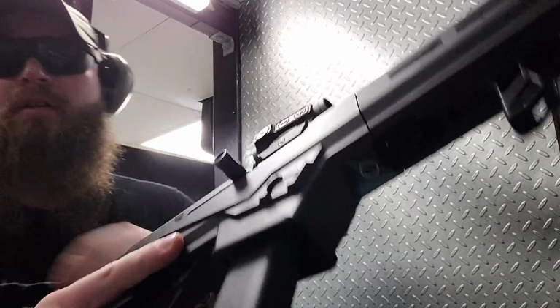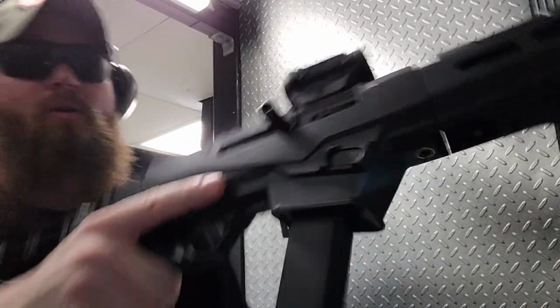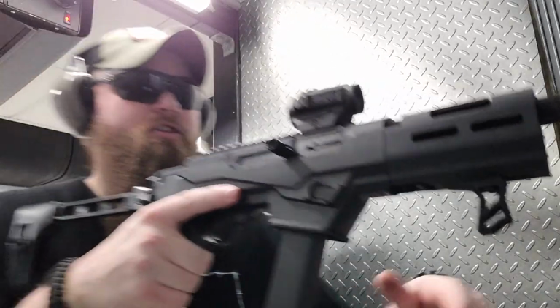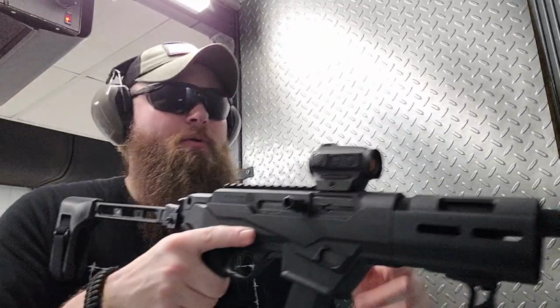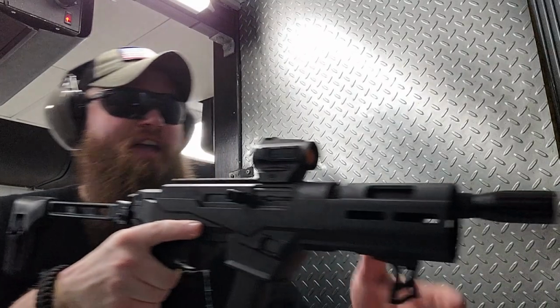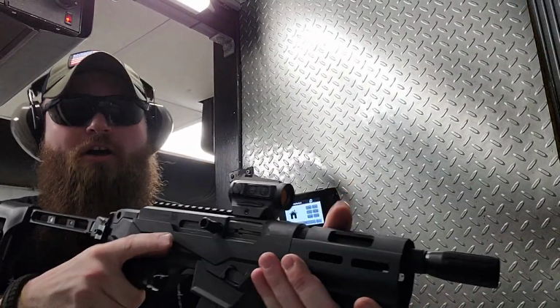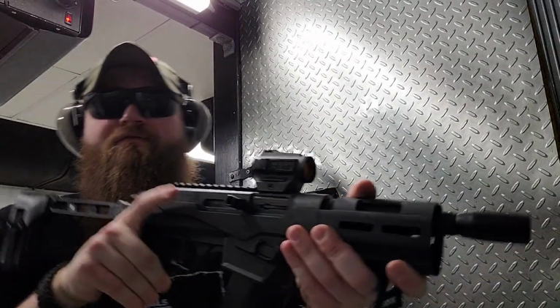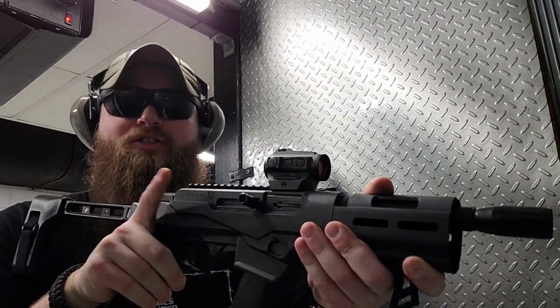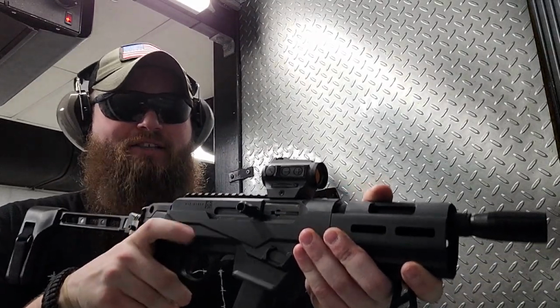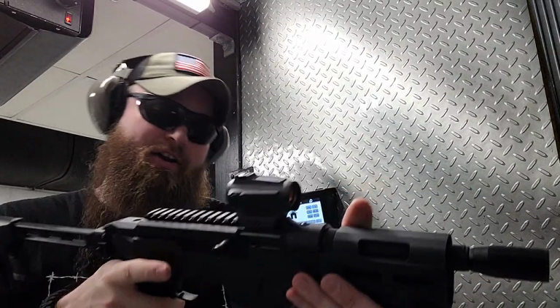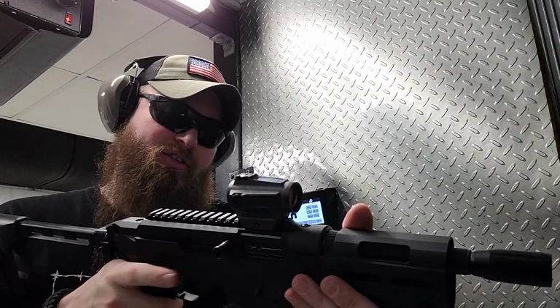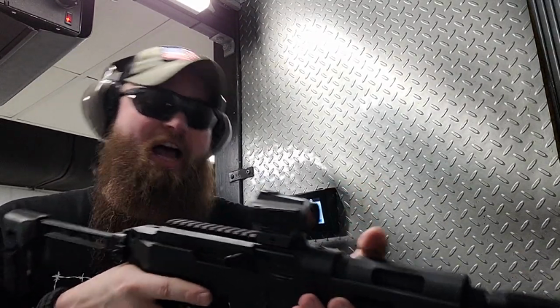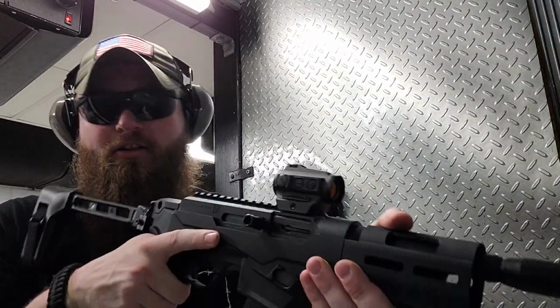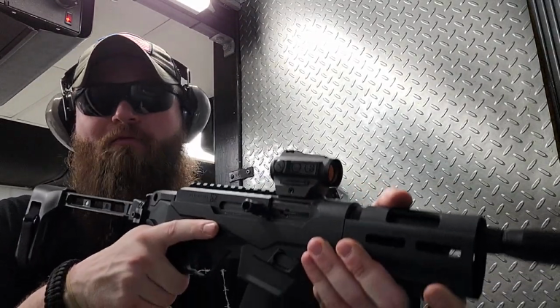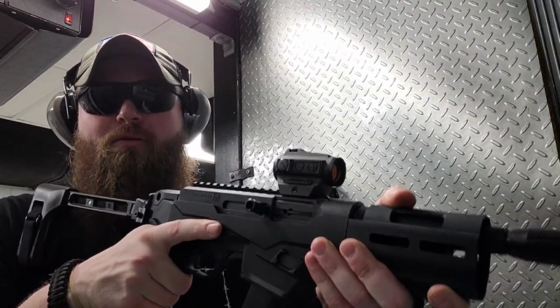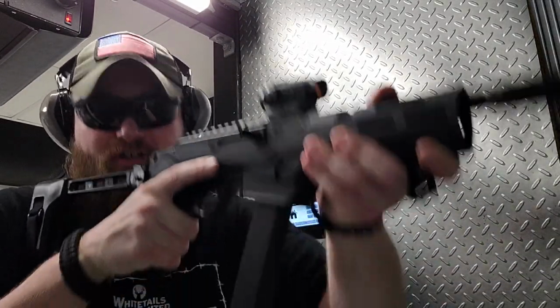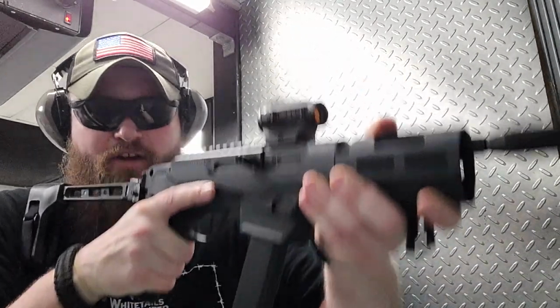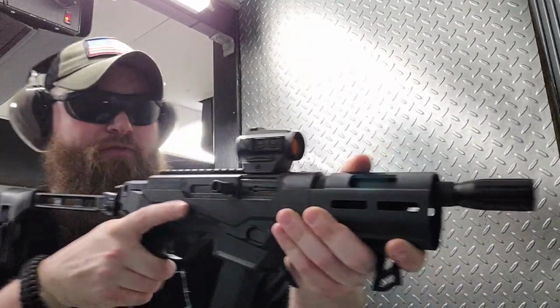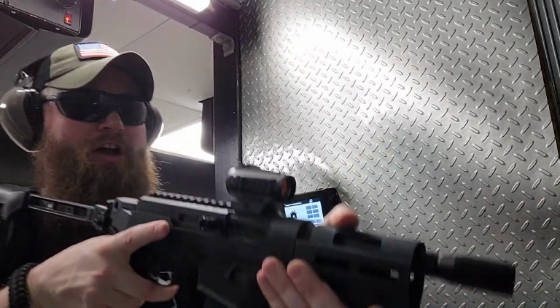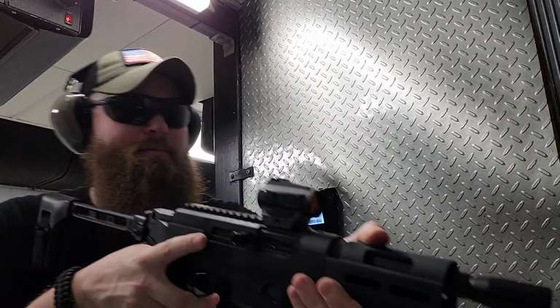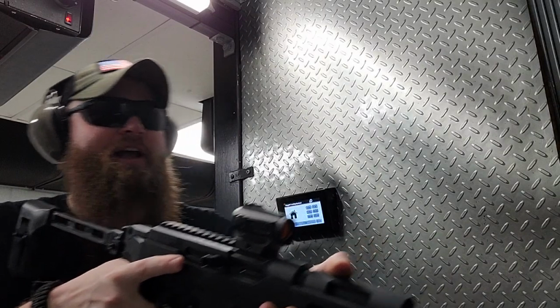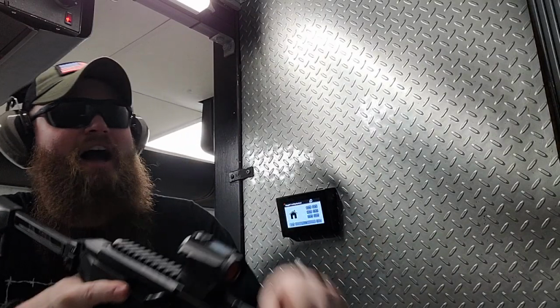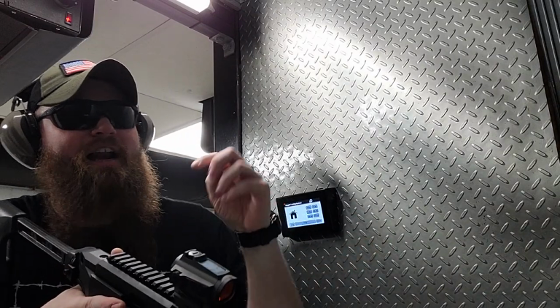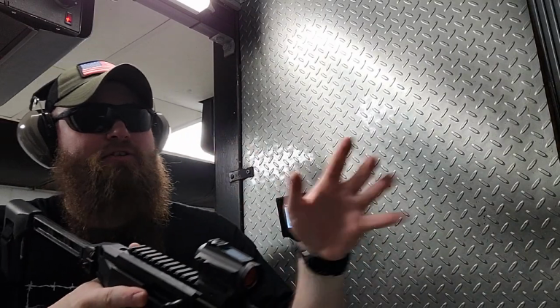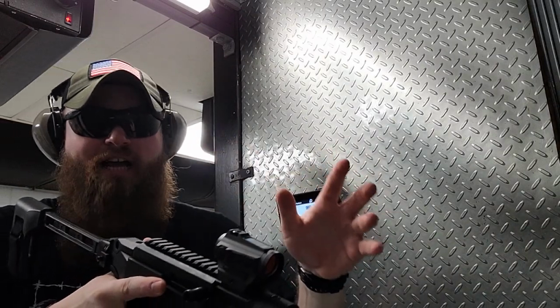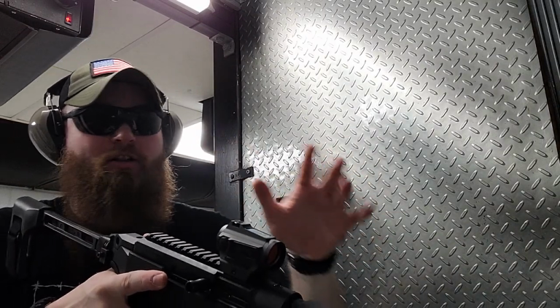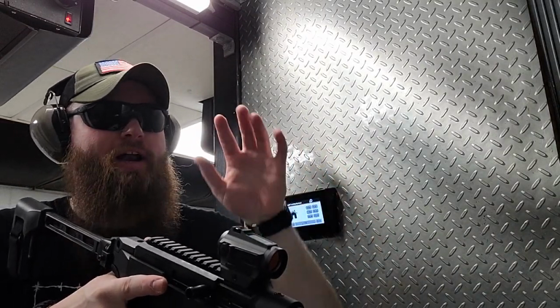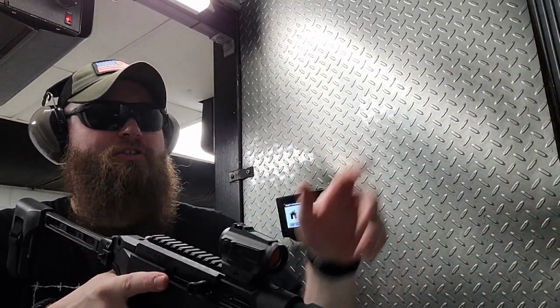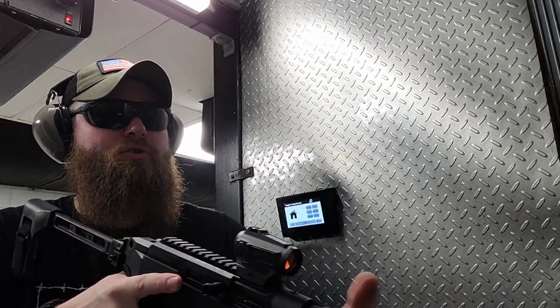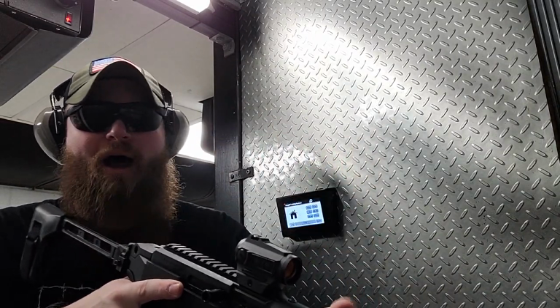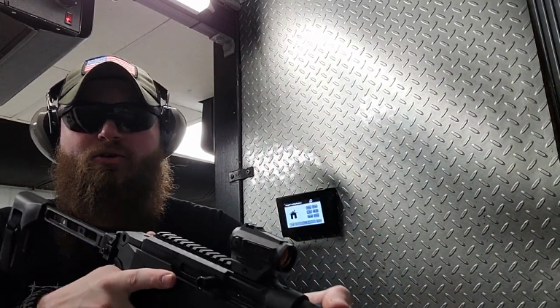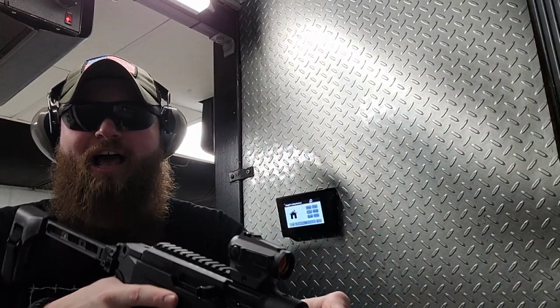And we're going to shoot it. We're at 7 yards. I got 4 shots in here, so it's just kind of like a little first impression to get a feel for the gun. I've got a third-size silhouette. I'm going to shoot 2 to the body, 2 to the head.